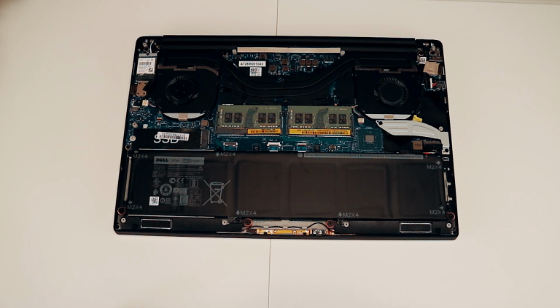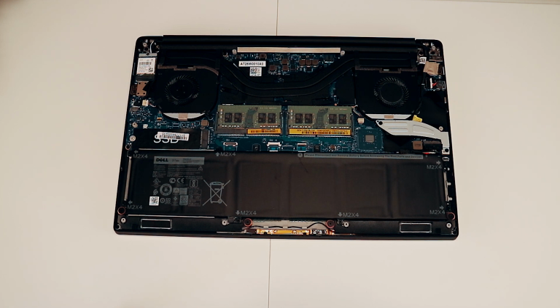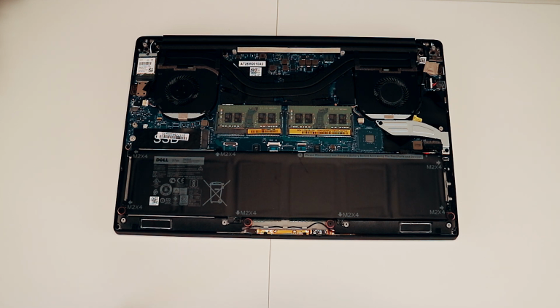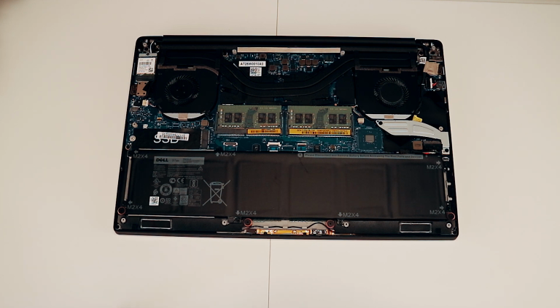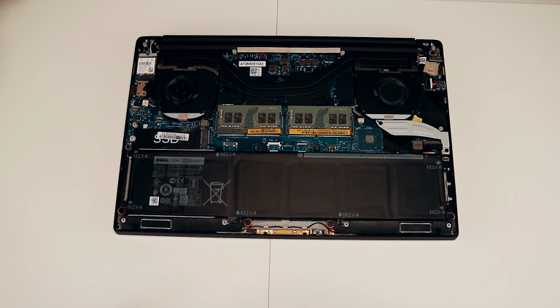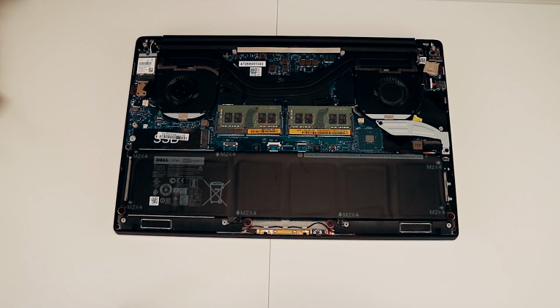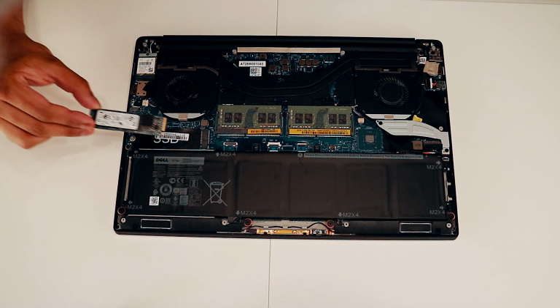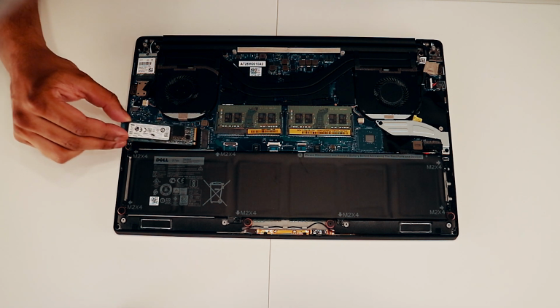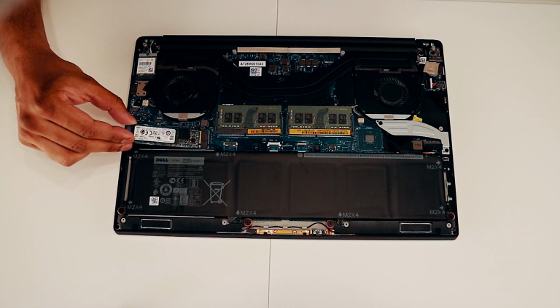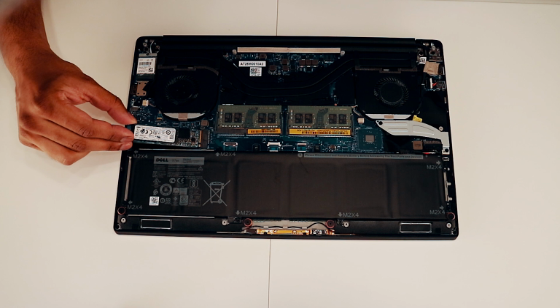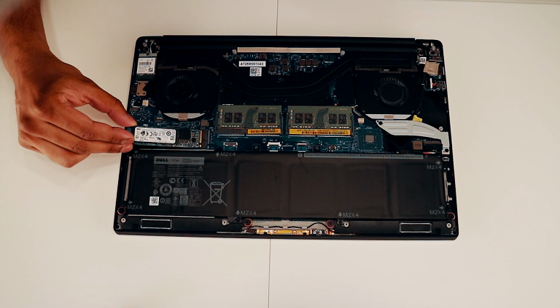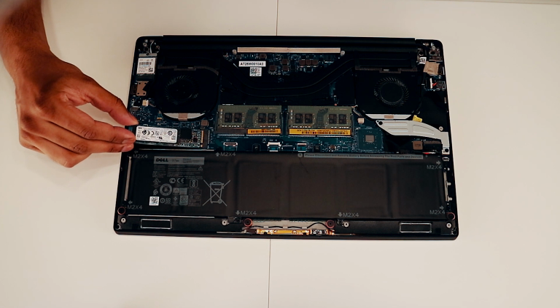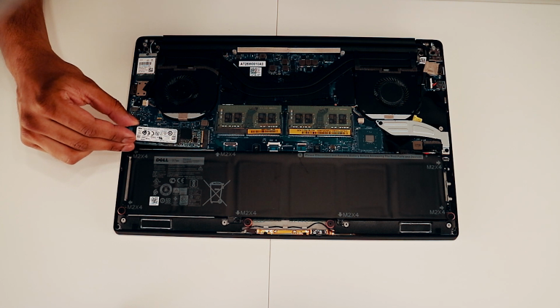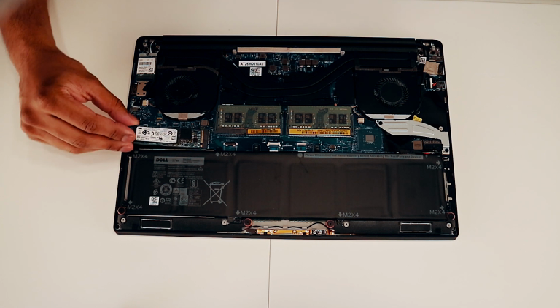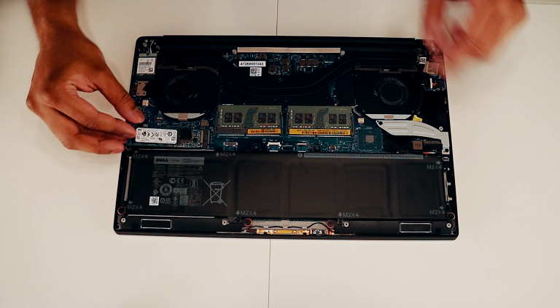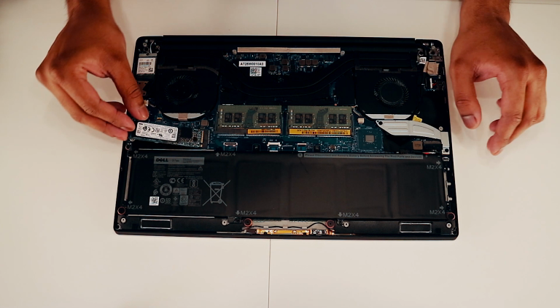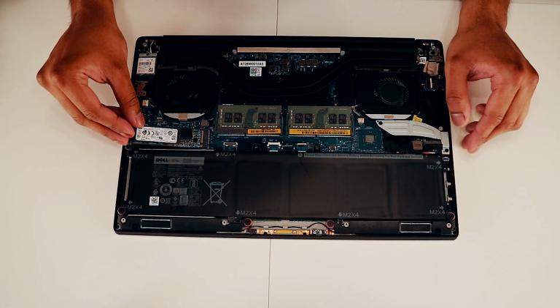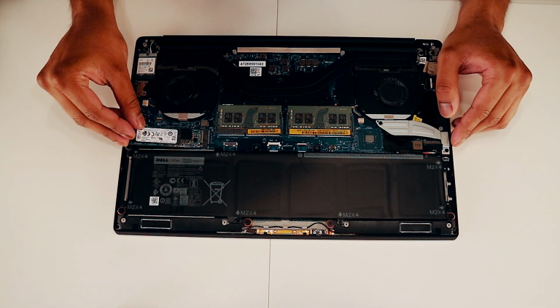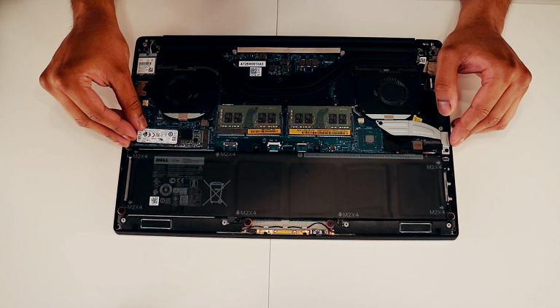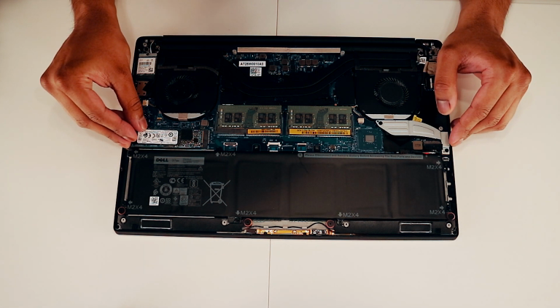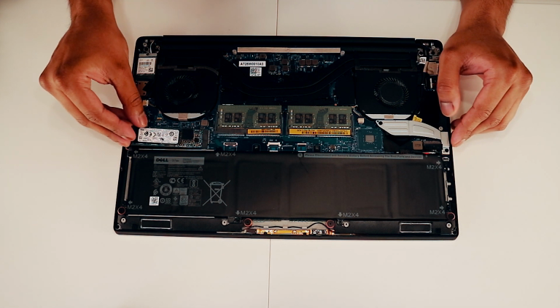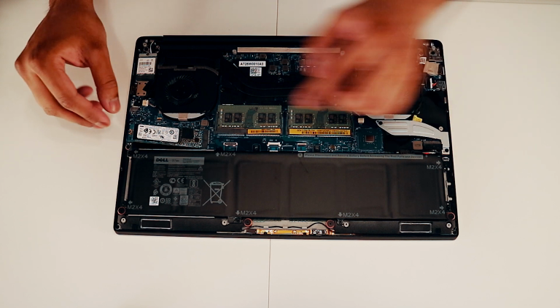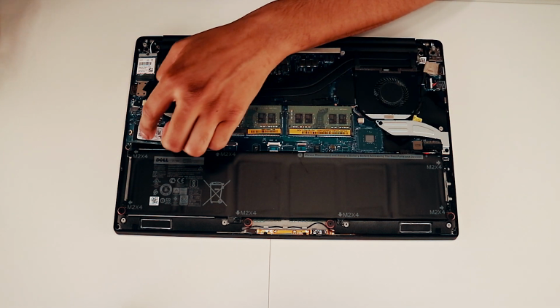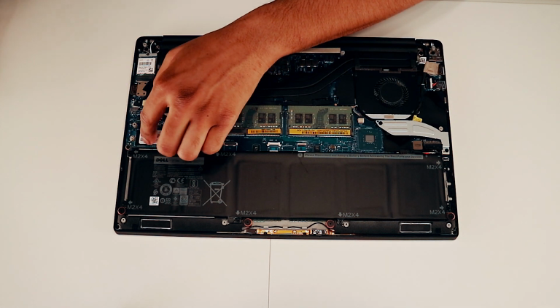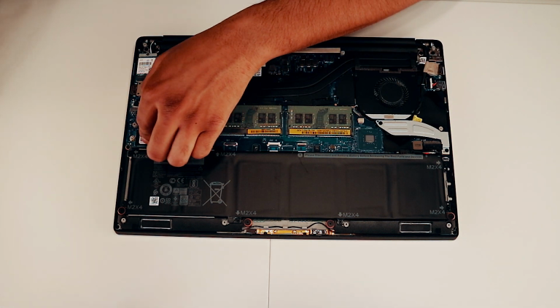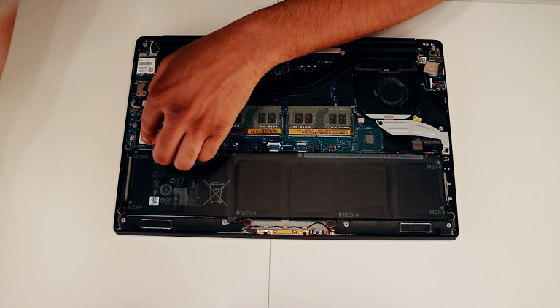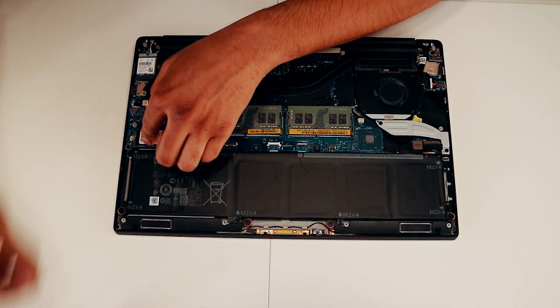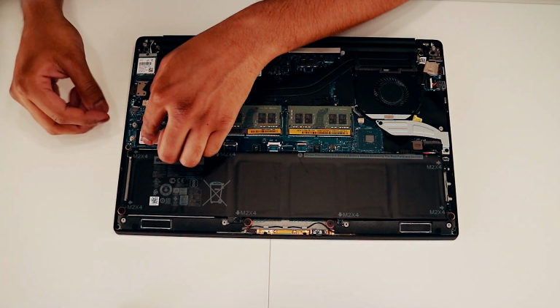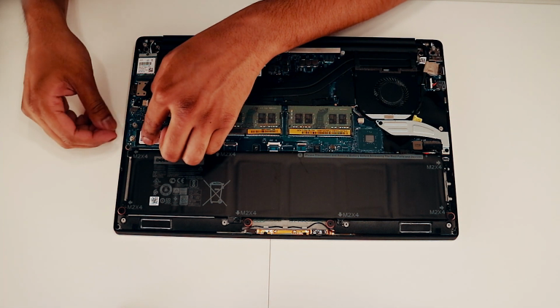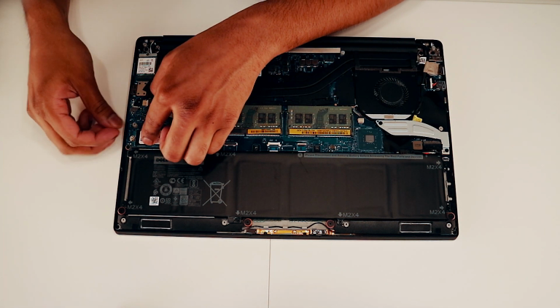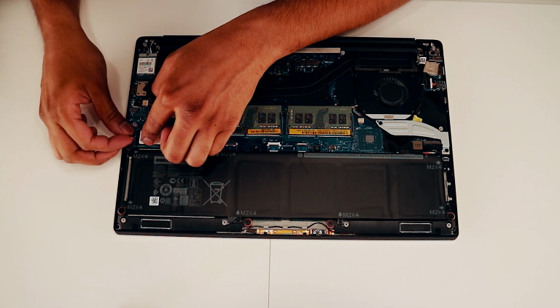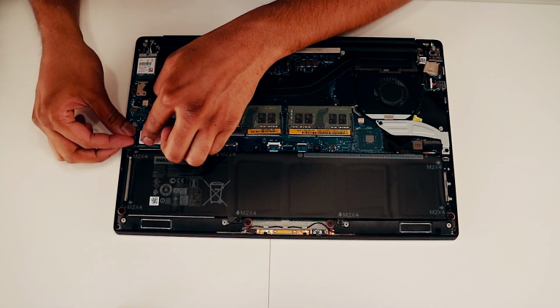Now you're gonna want to slide in the new SSD here very gently, just press it in like so, and then use the screw to secure it.